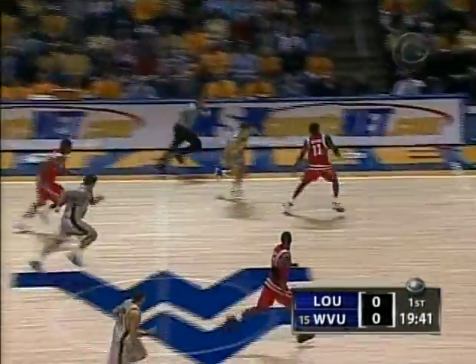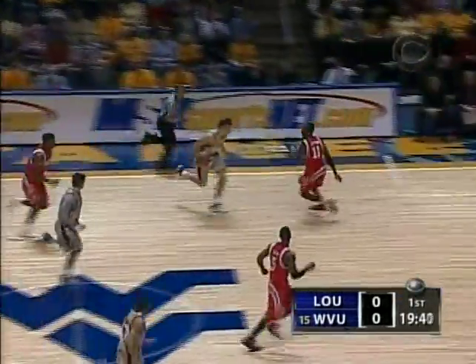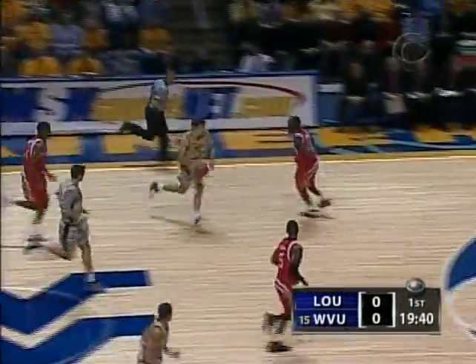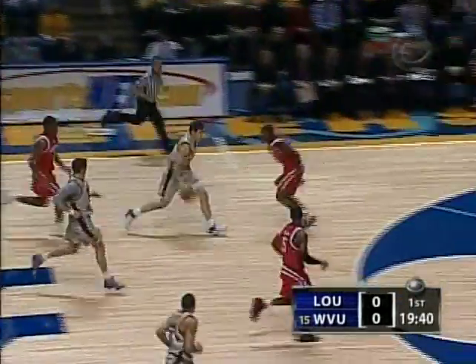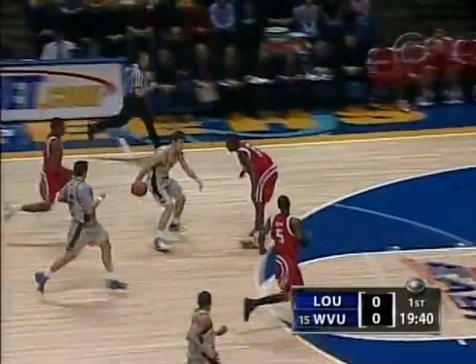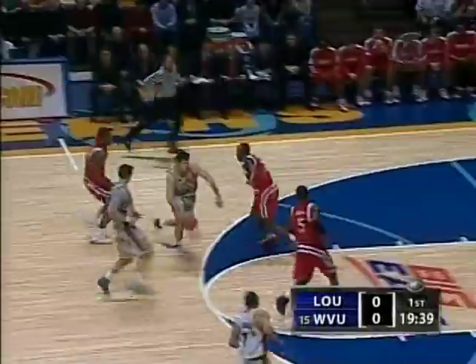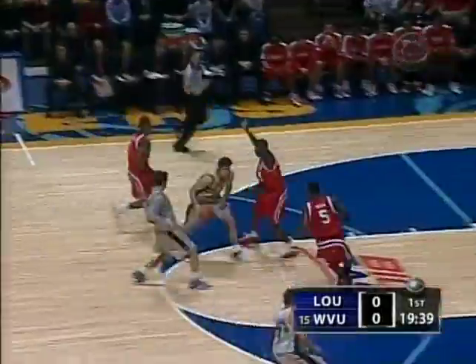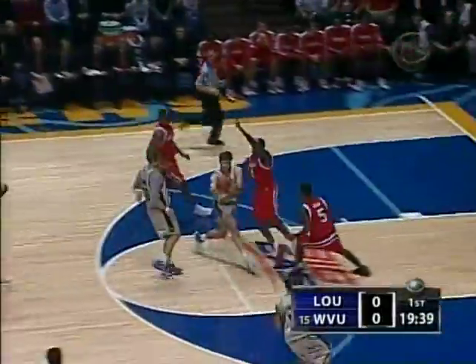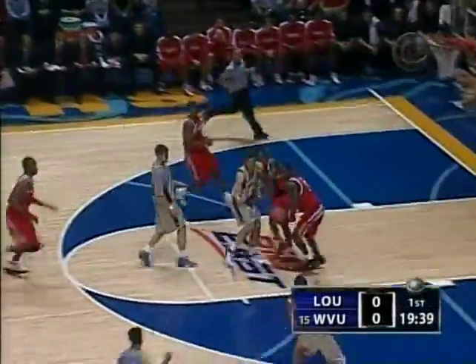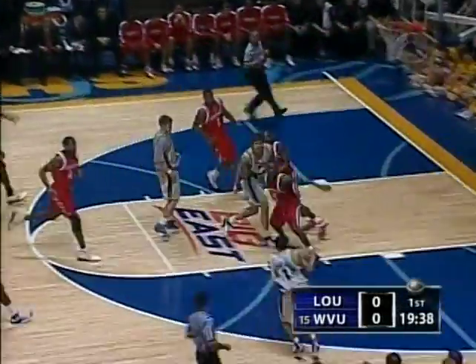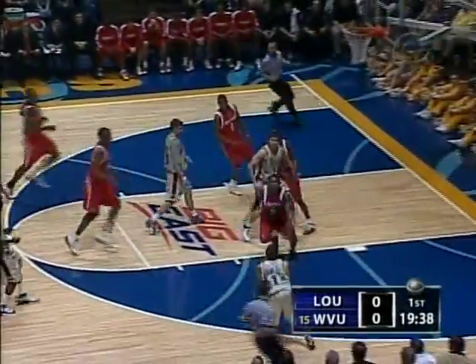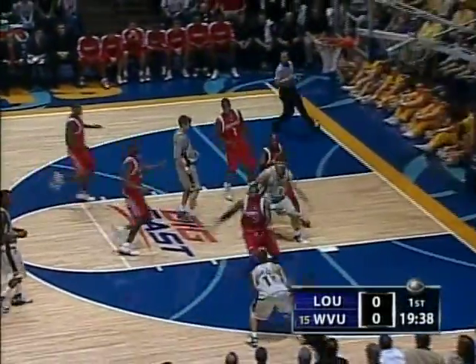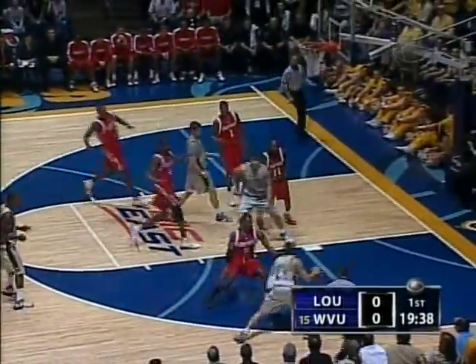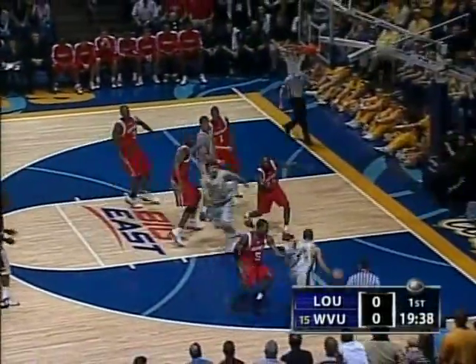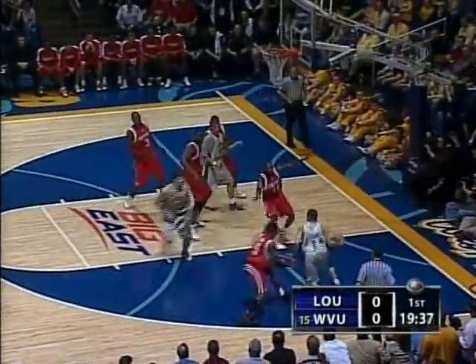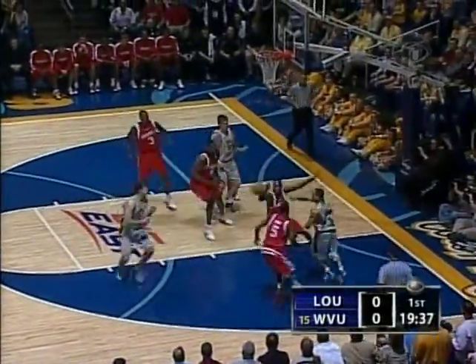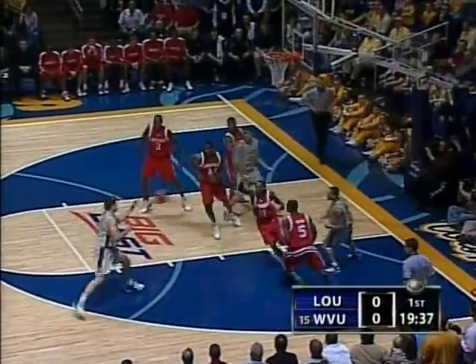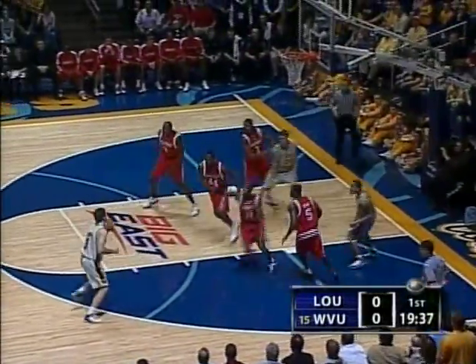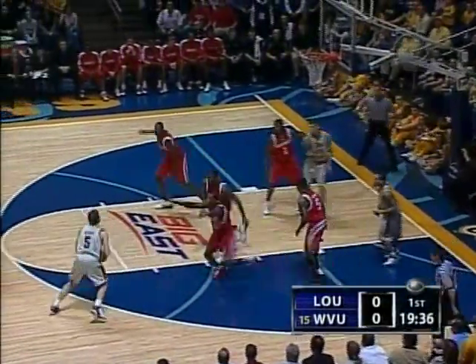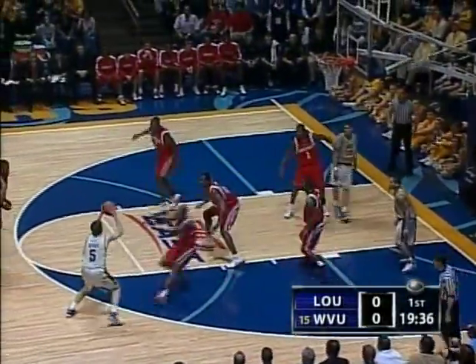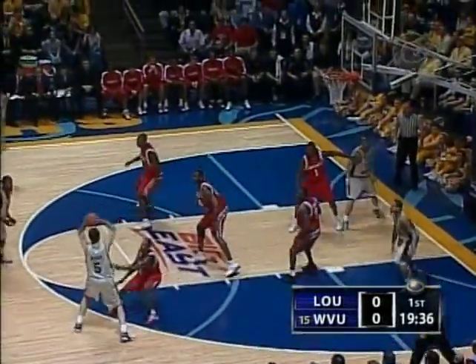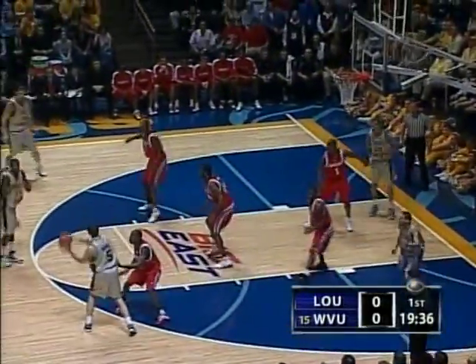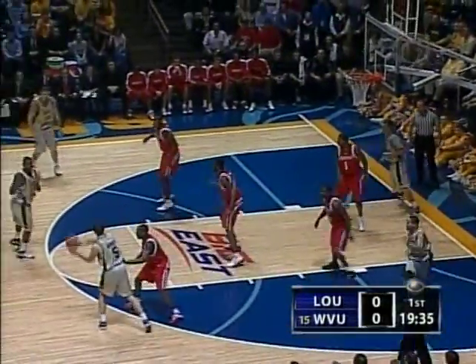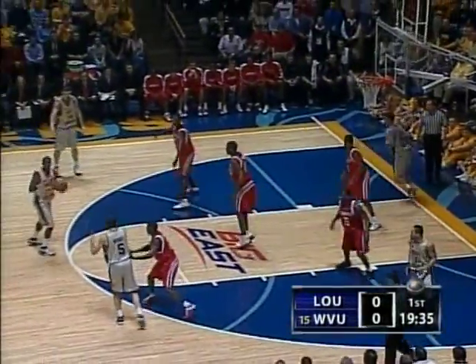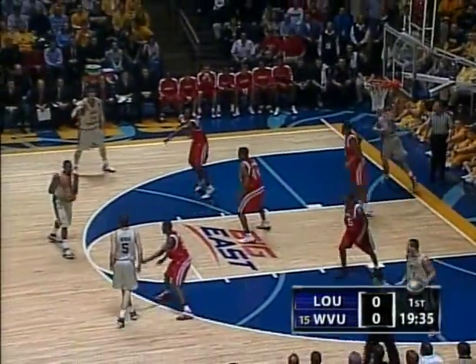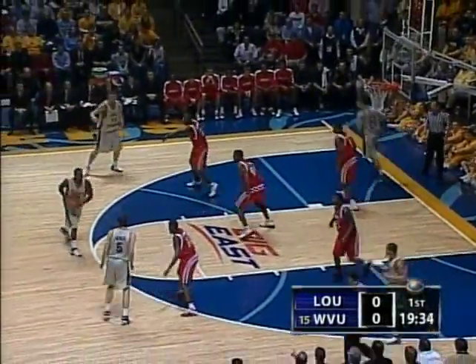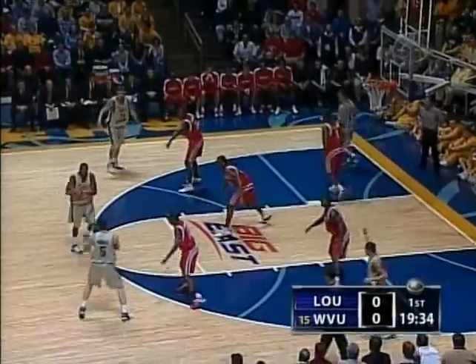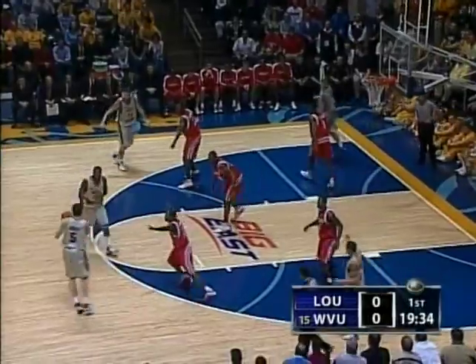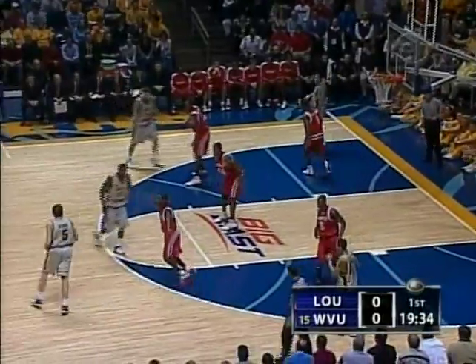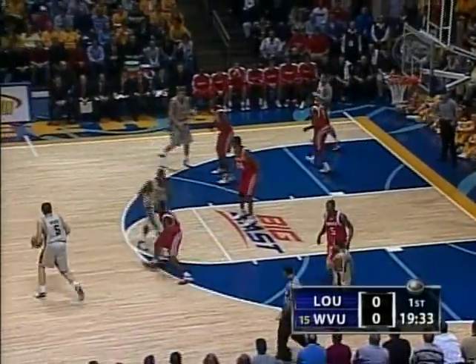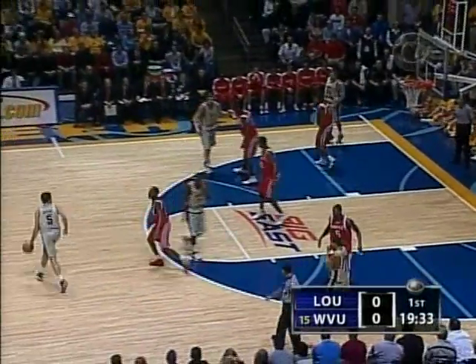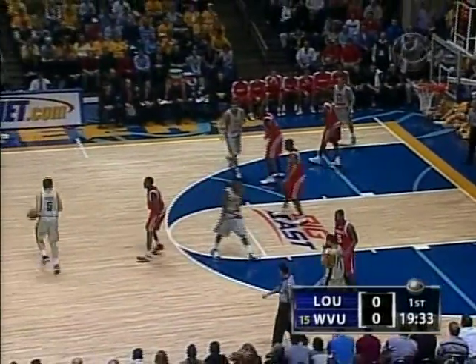Jenkins, stolen by Air Bear. Air Bear on a stop and go. Collins, kick out. And now West Virginia will sit up half court.